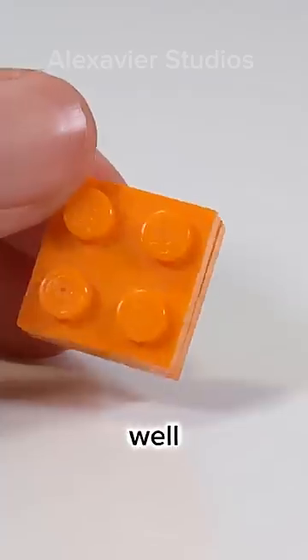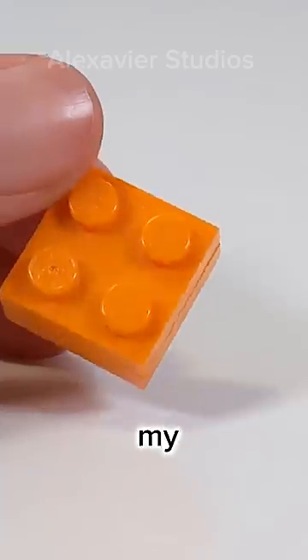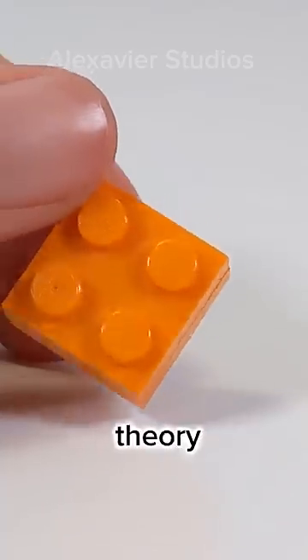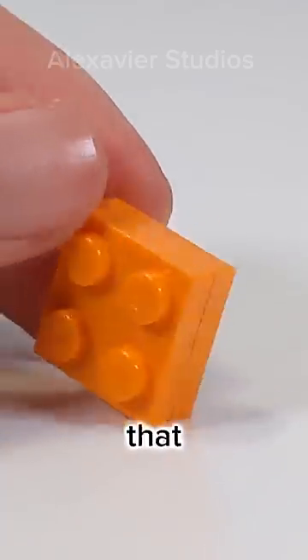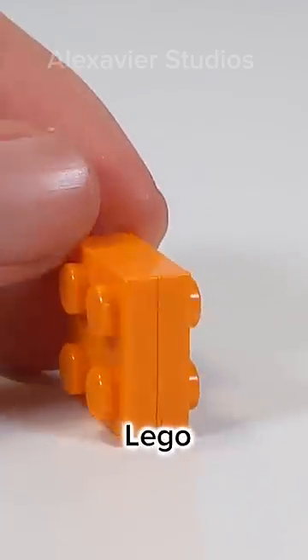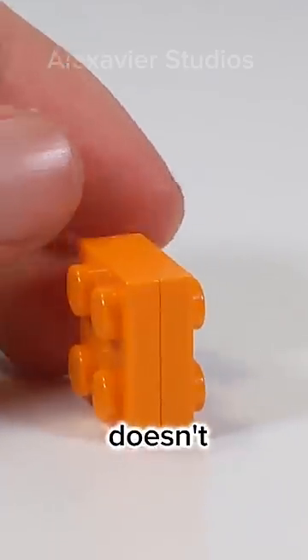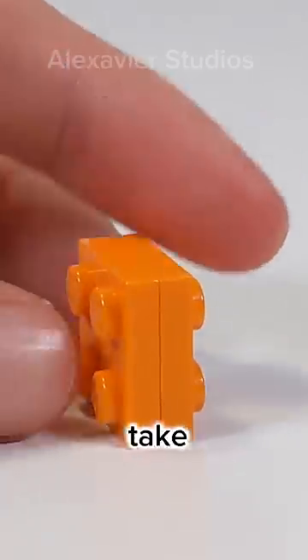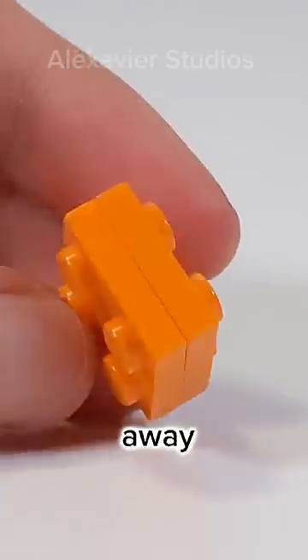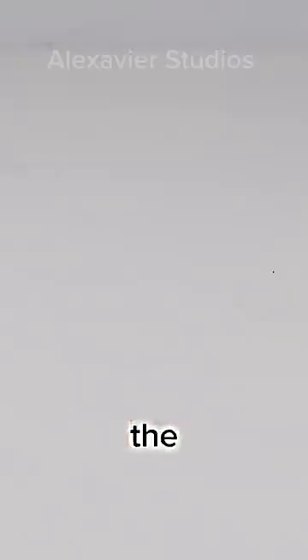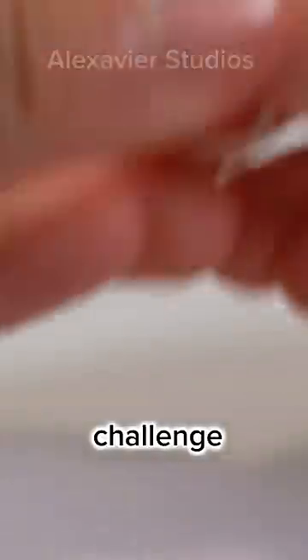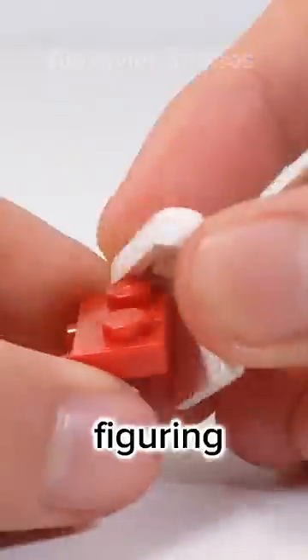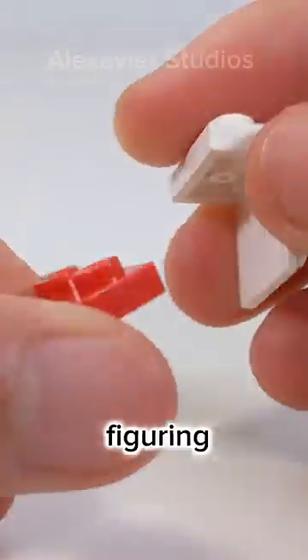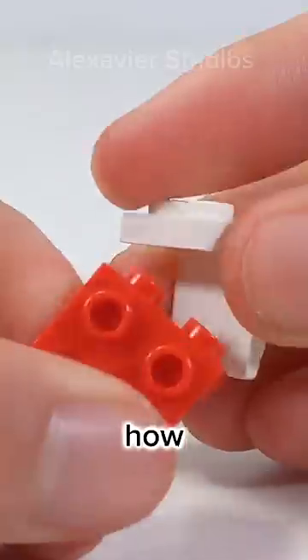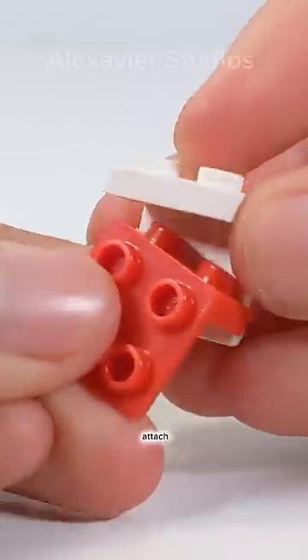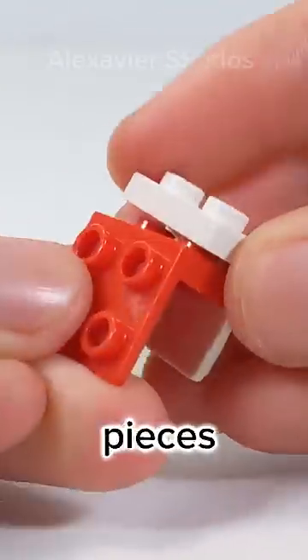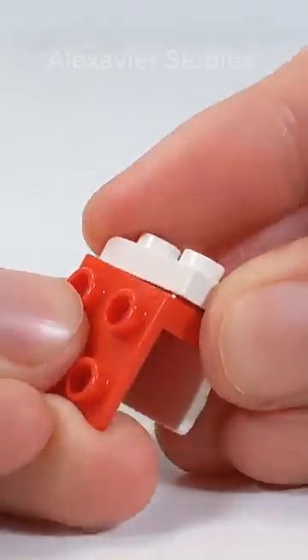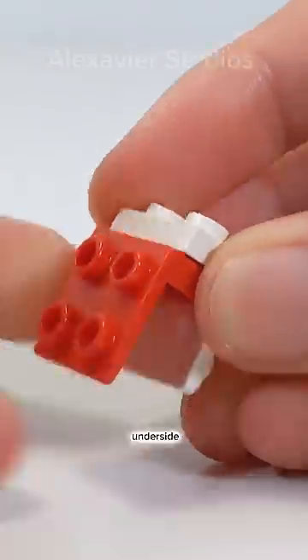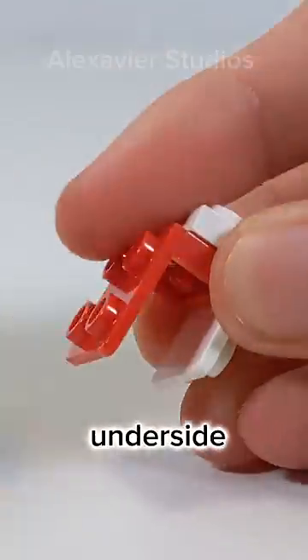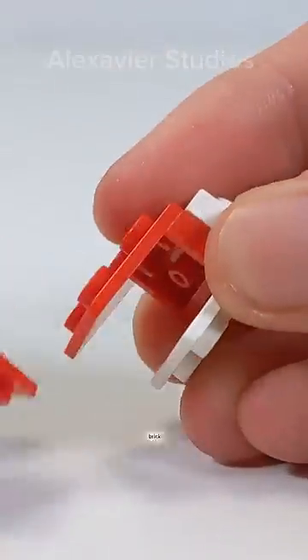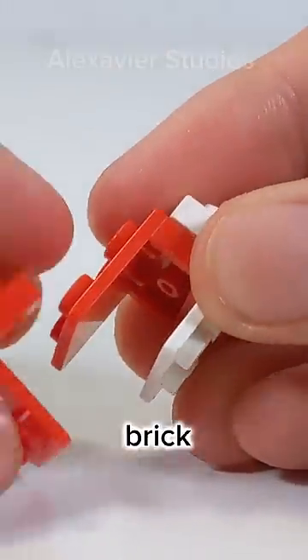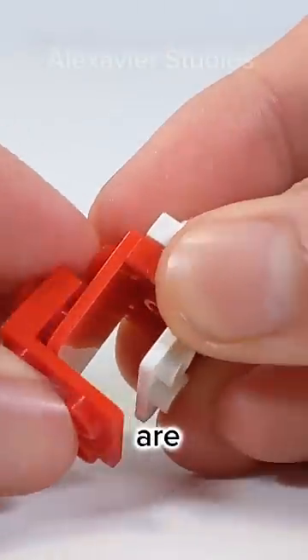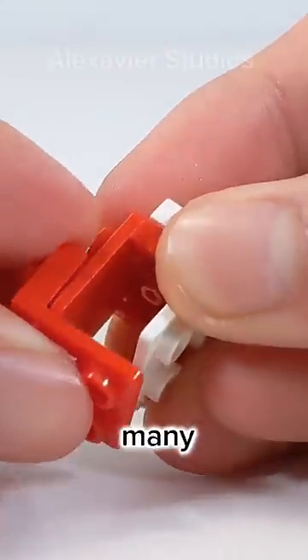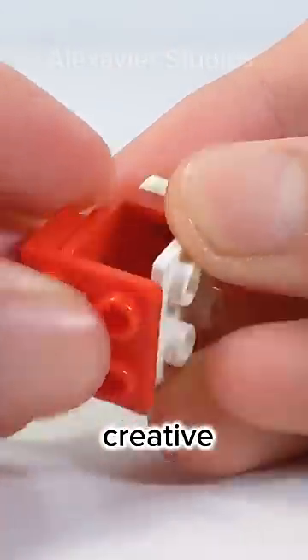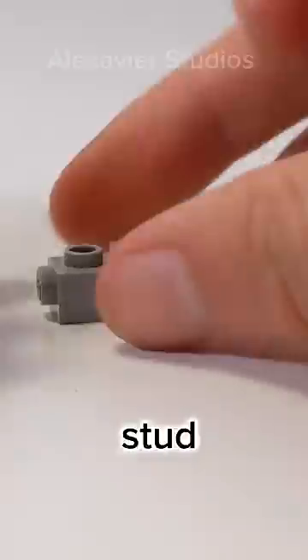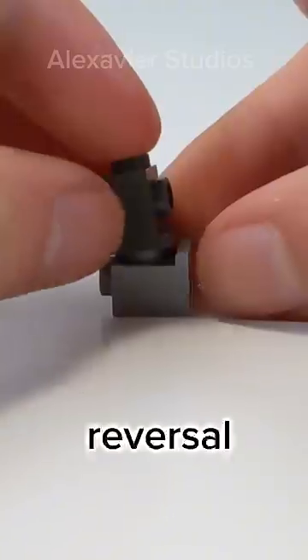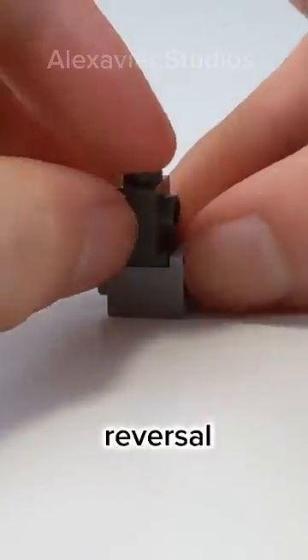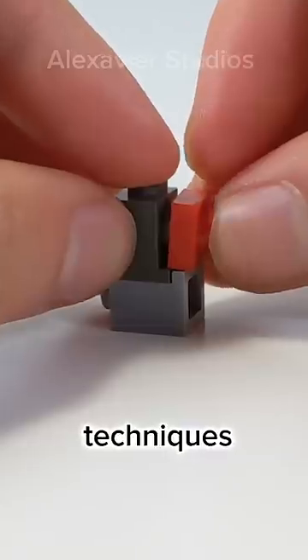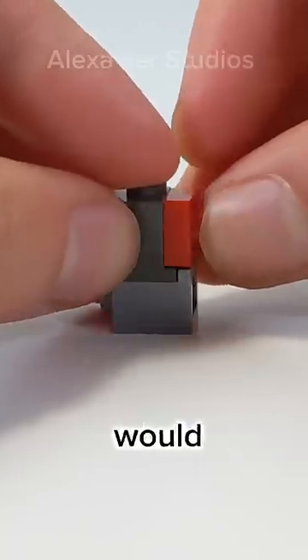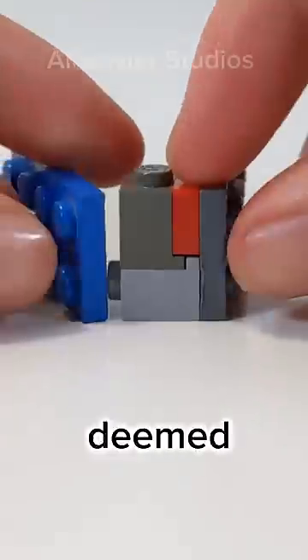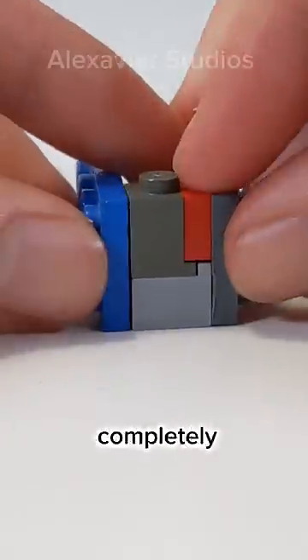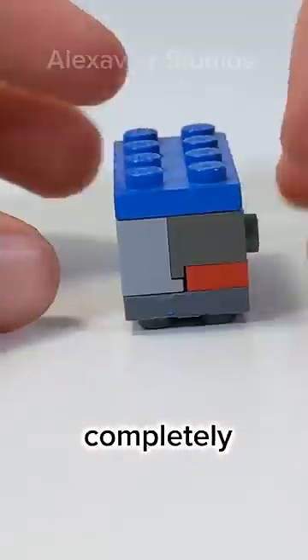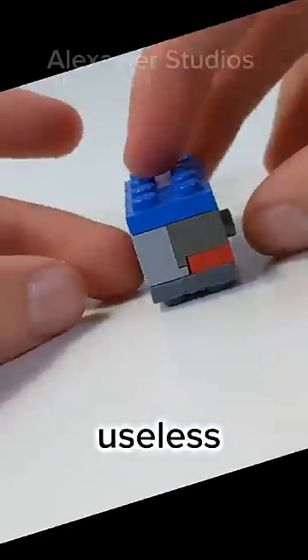Well, my theory is that LEGO doesn't want to take away from the challenge of figuring out how to attach pieces to the underside of a brick. There are so many creative stud reversal techniques that would be deemed completely useless.